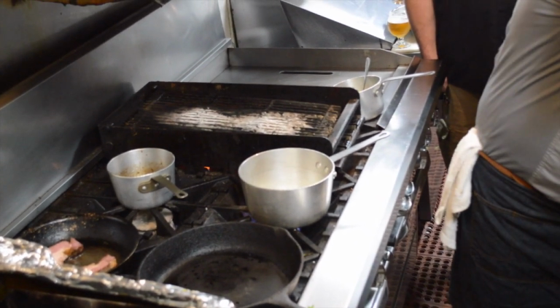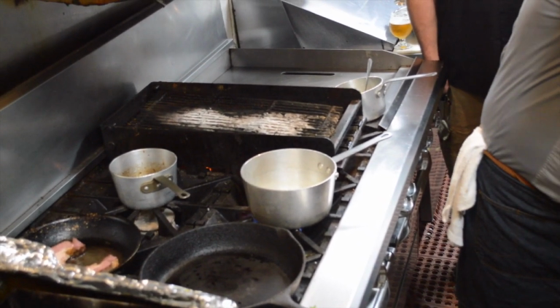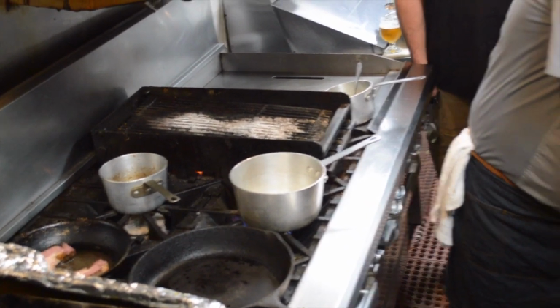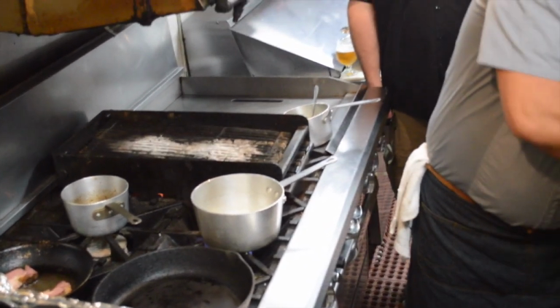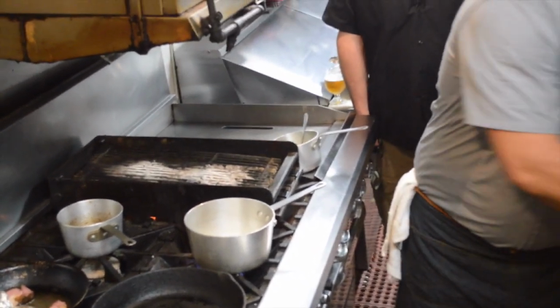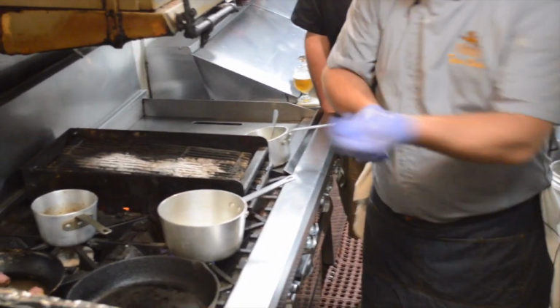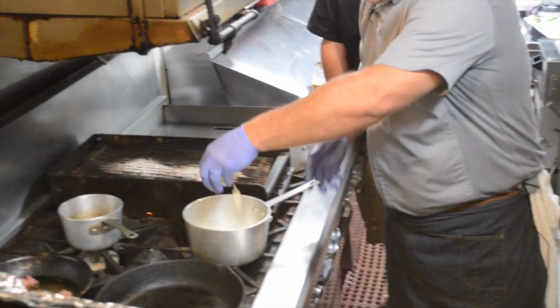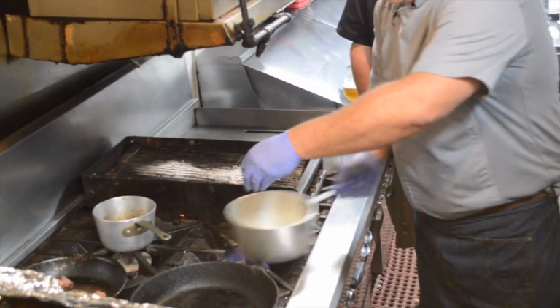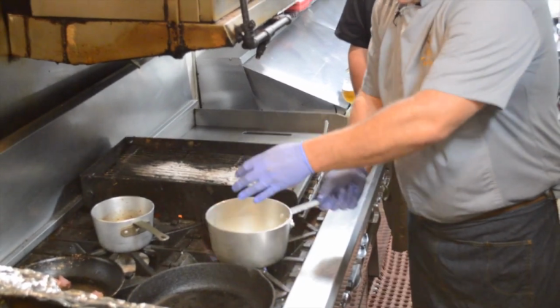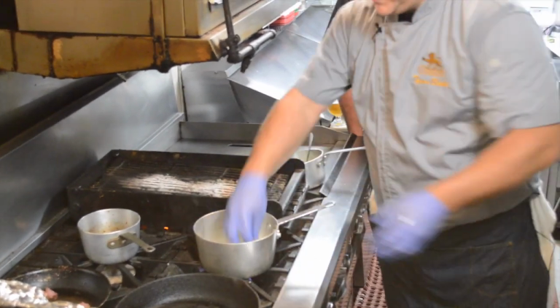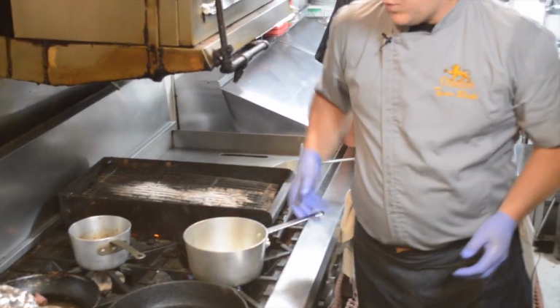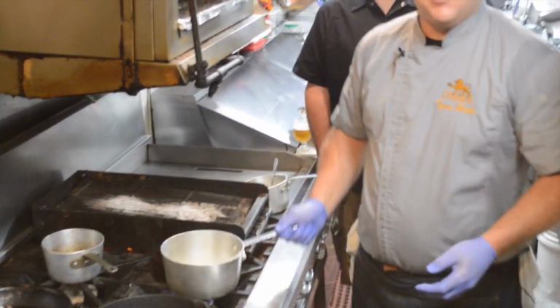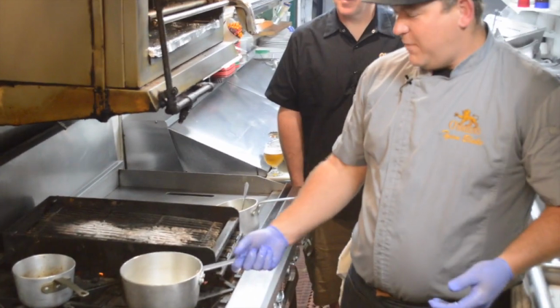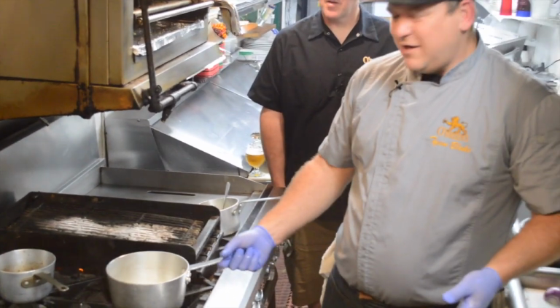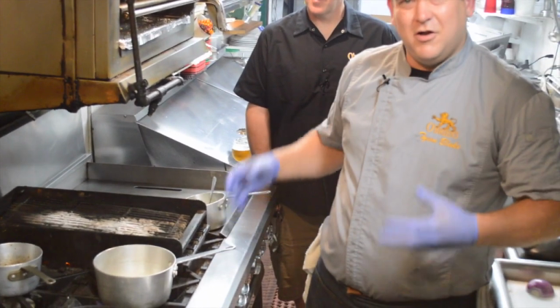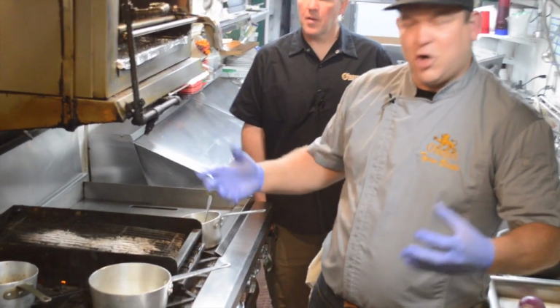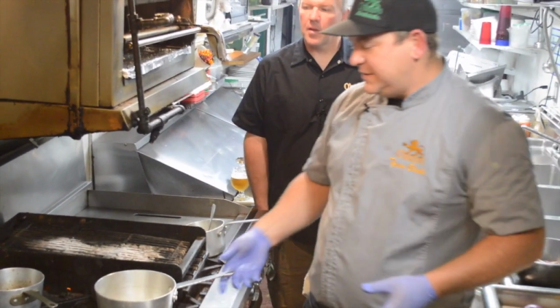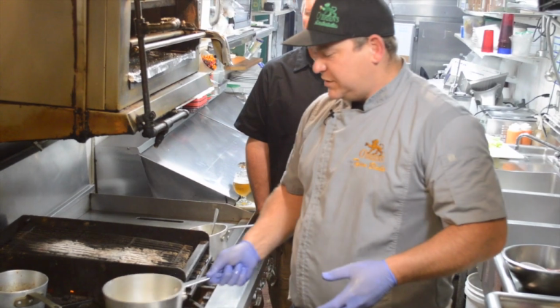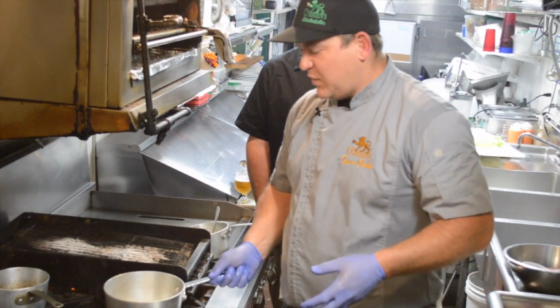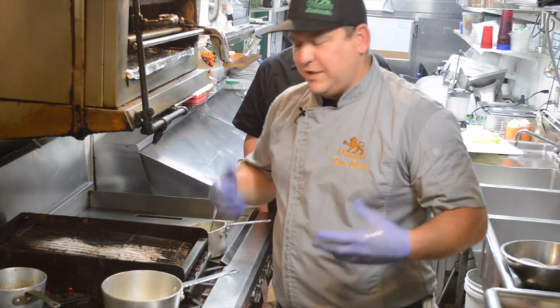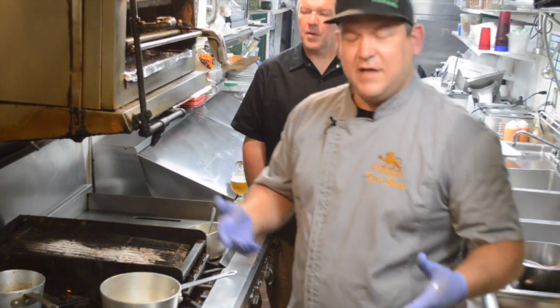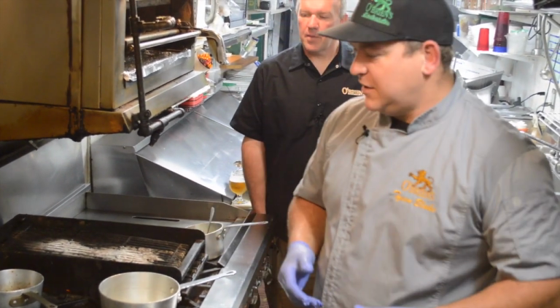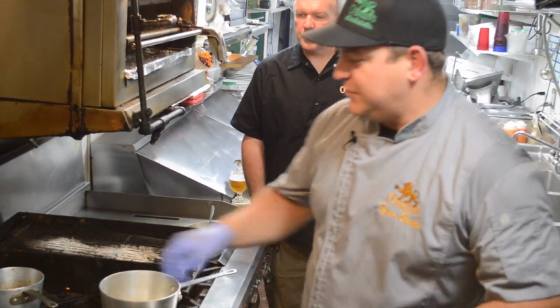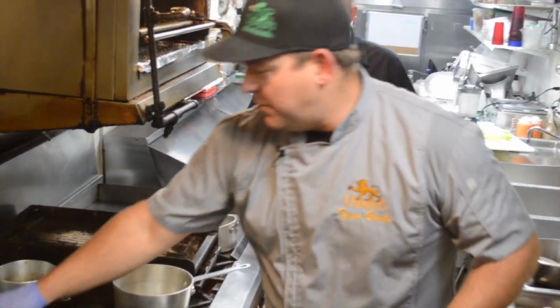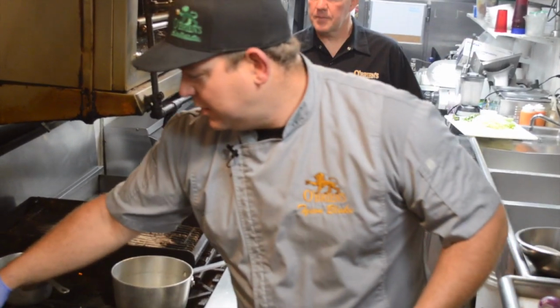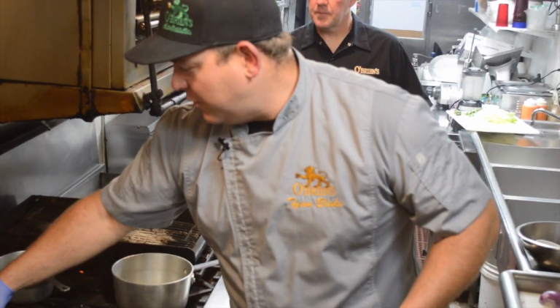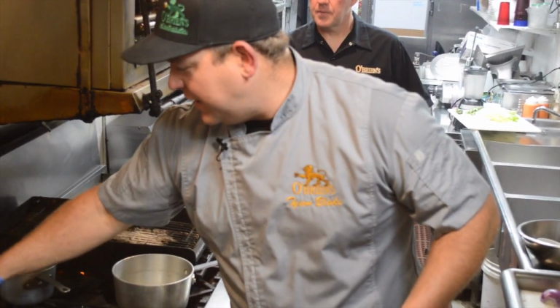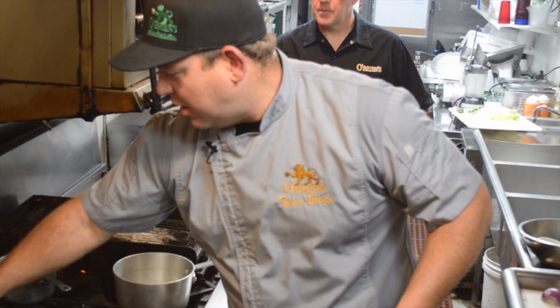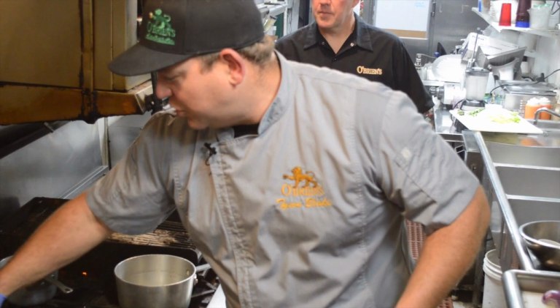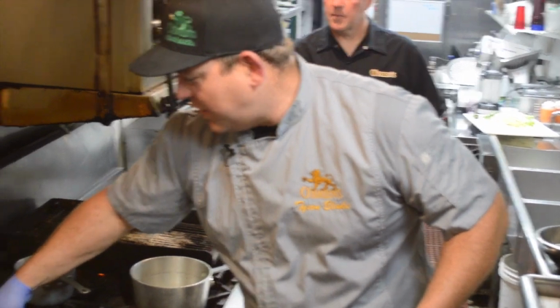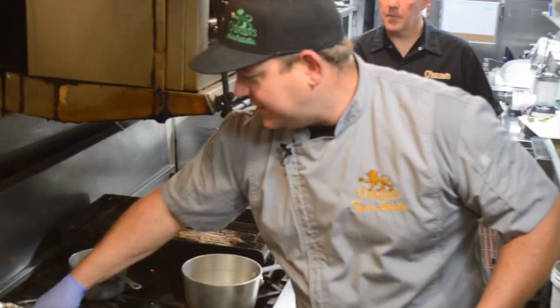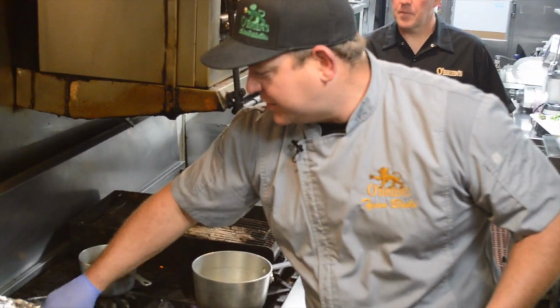We're making a braising liquid right now. Added some onions to a stock pot, a little bit of garlic — who doesn't love garlic — getting that nice and hot. Gonna sweat that a little bit; we don't need to caramelize it too much, we're just gonna let that sweat and get that going.